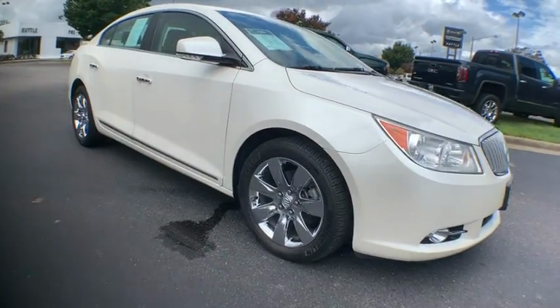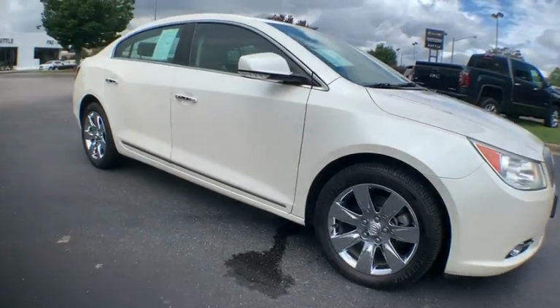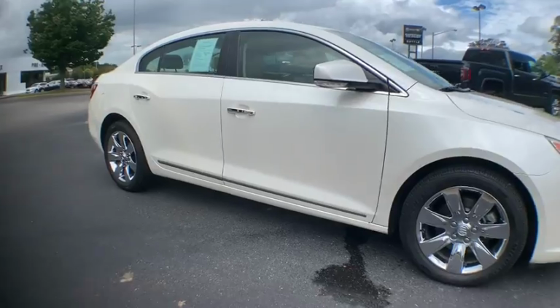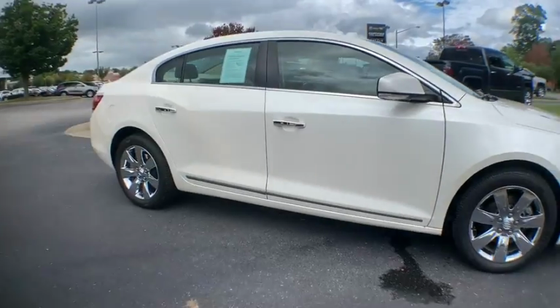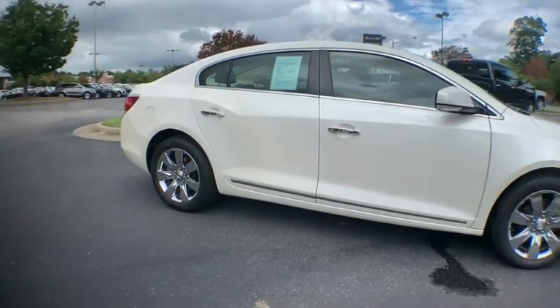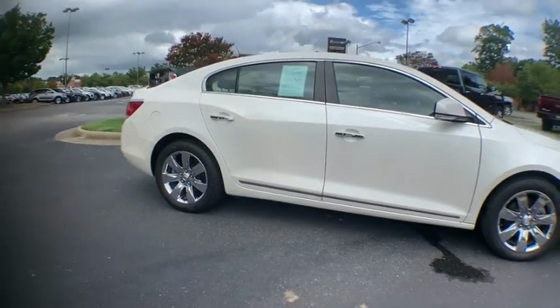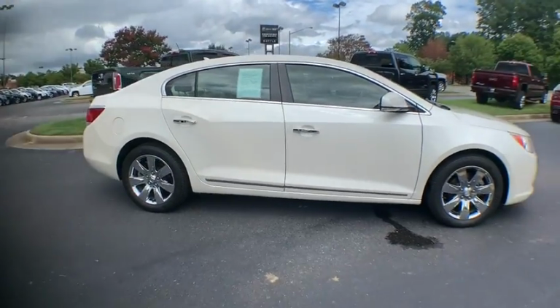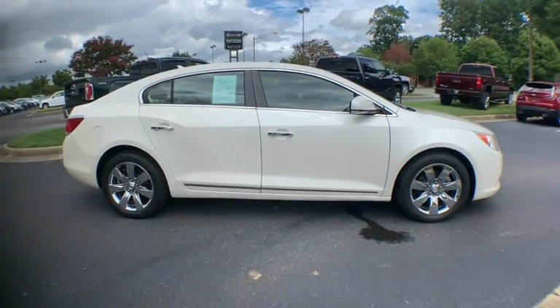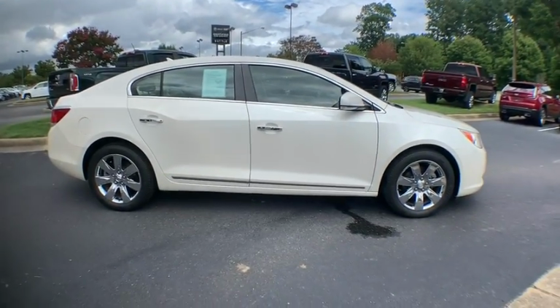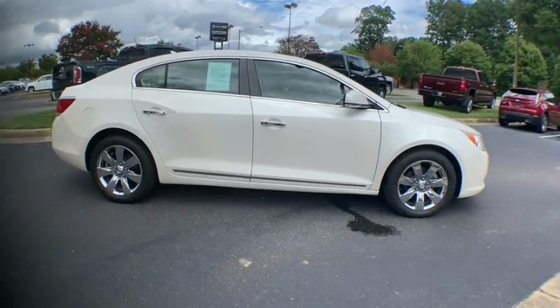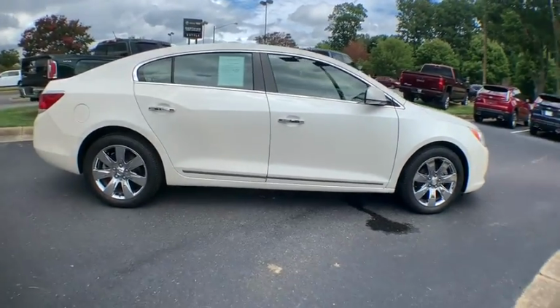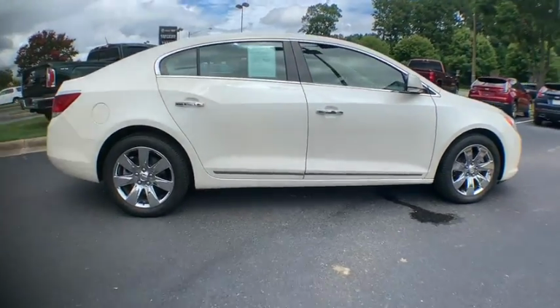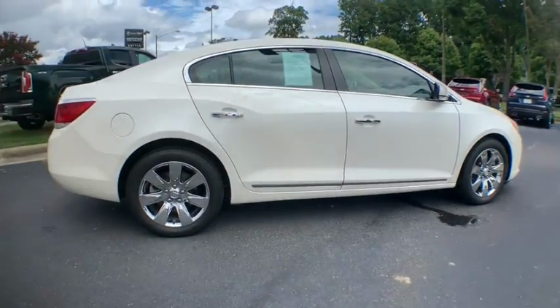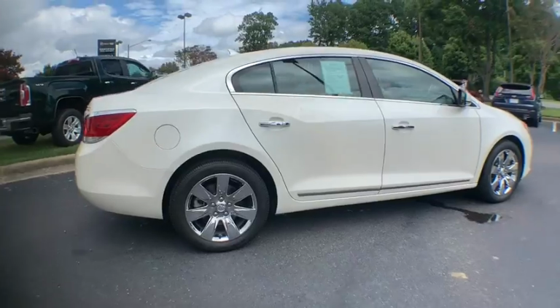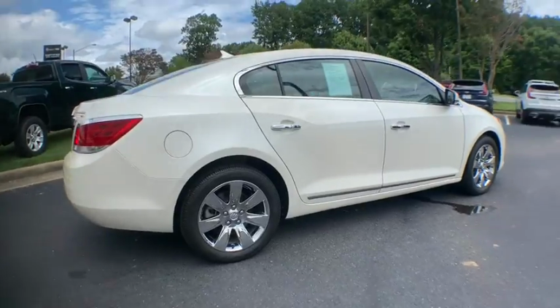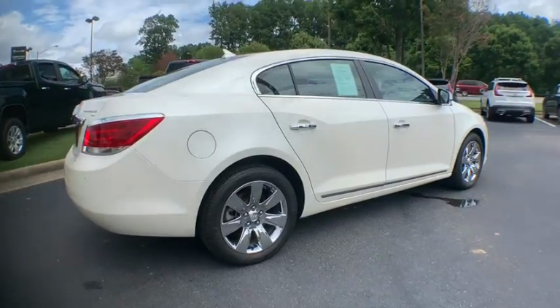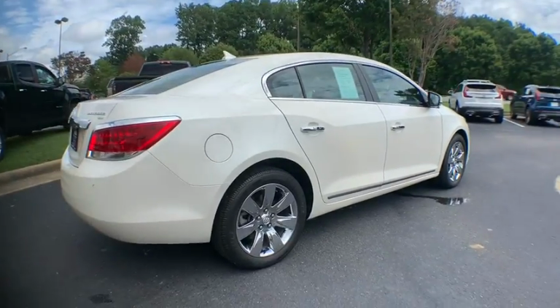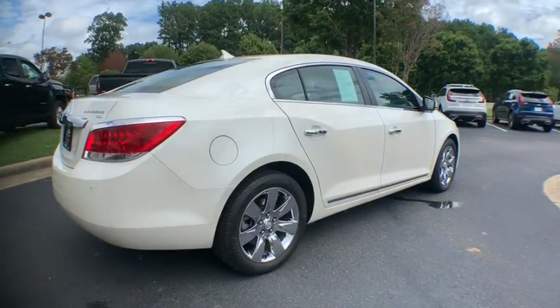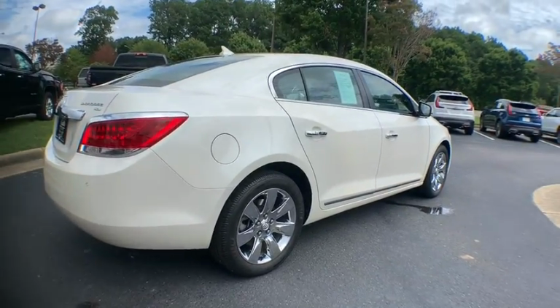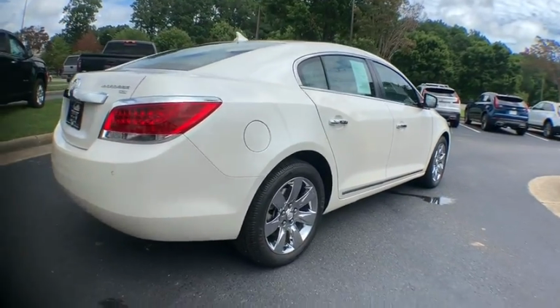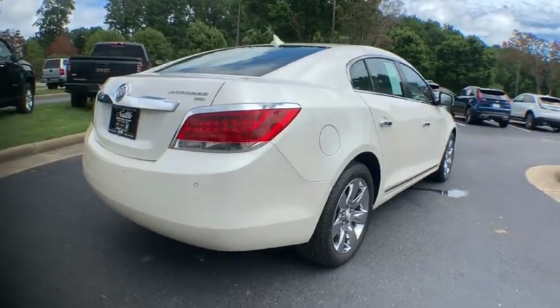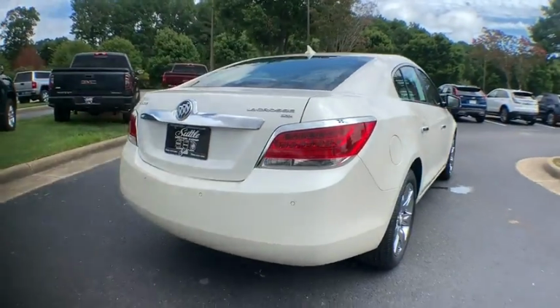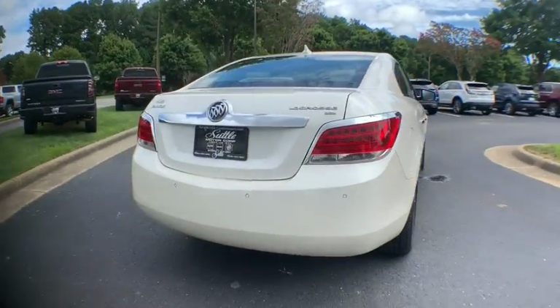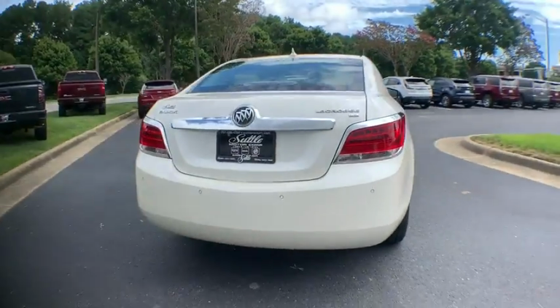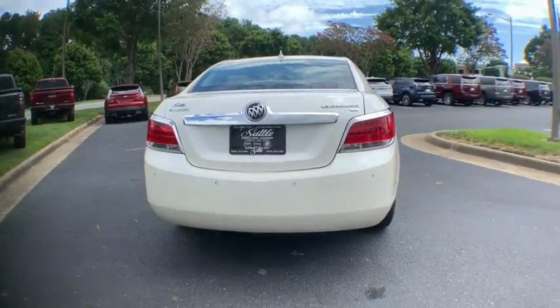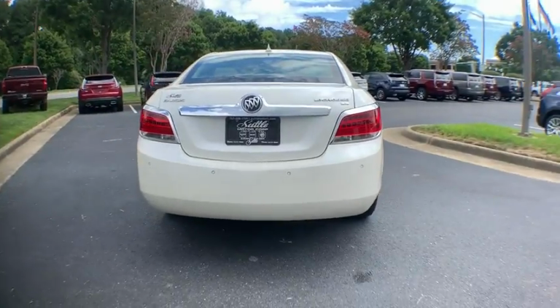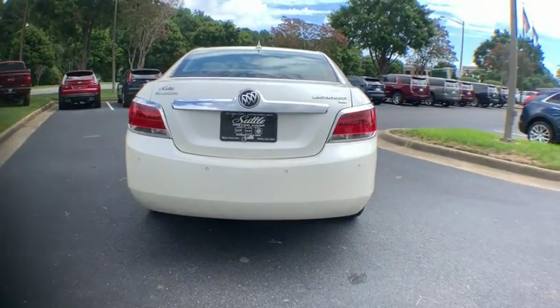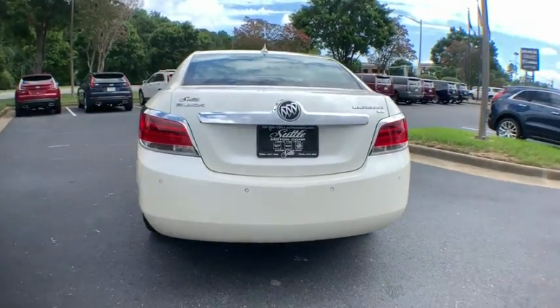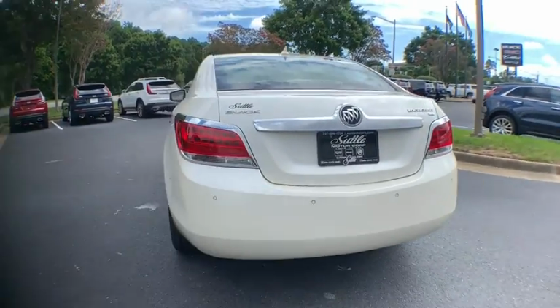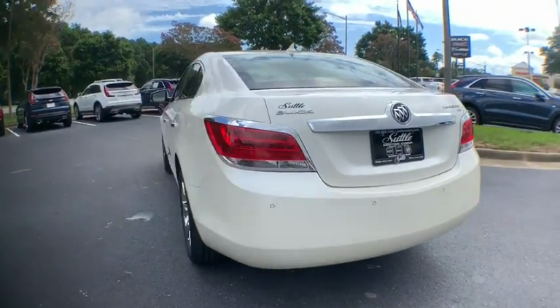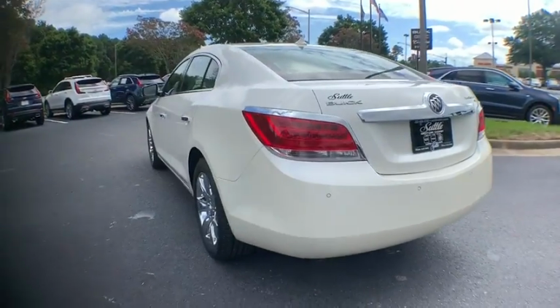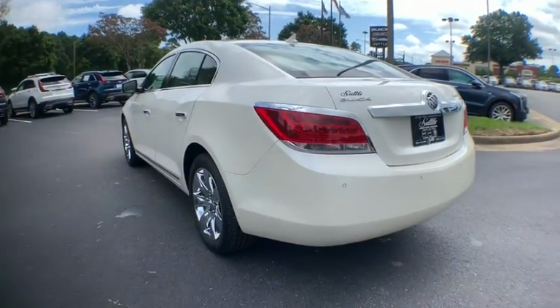This vehicle has less than 80,000 miles. Here are some of this vehicle's great options: power passenger seat, traction control, dual airbags, power steering, four-wheel disc brakes, center armrest, AM FM CD, and MP3 radio.